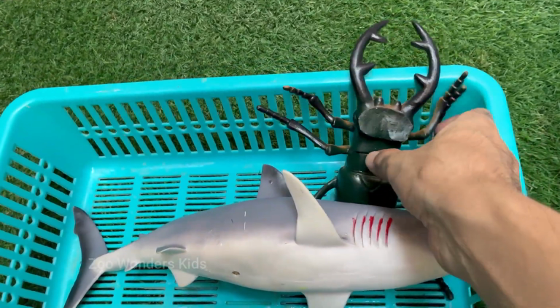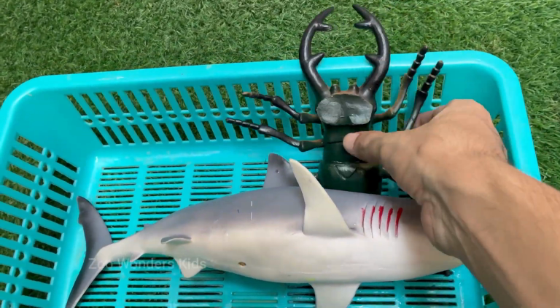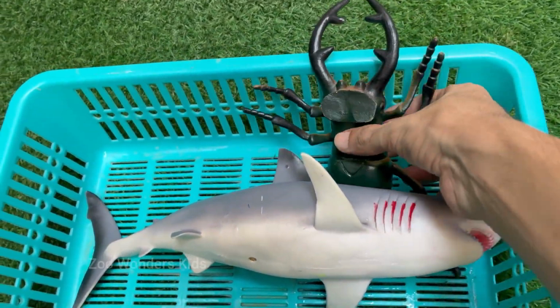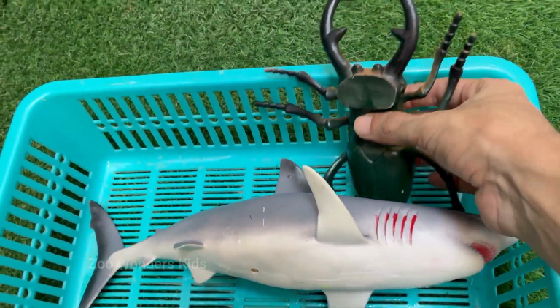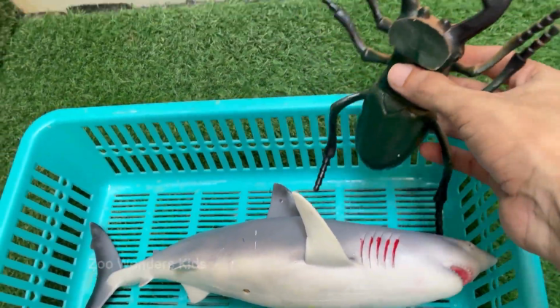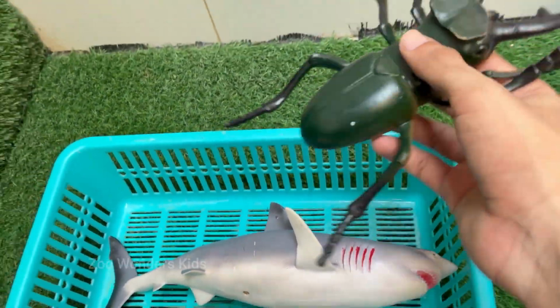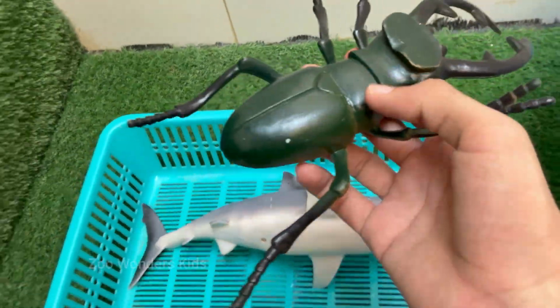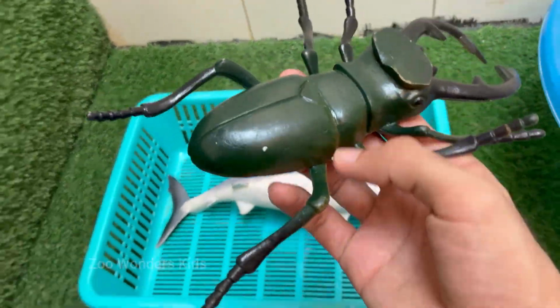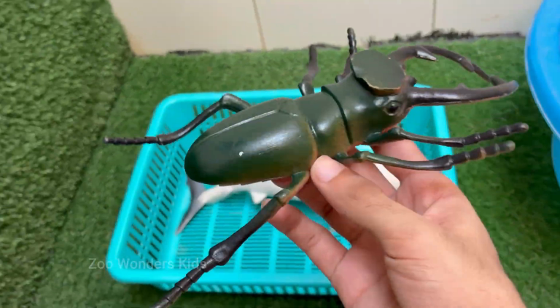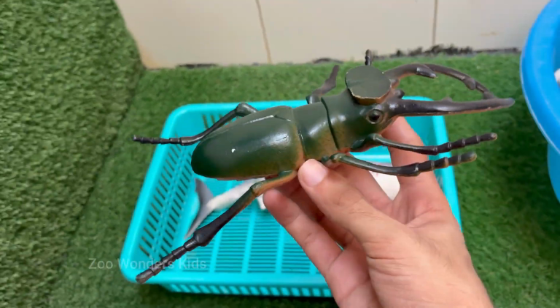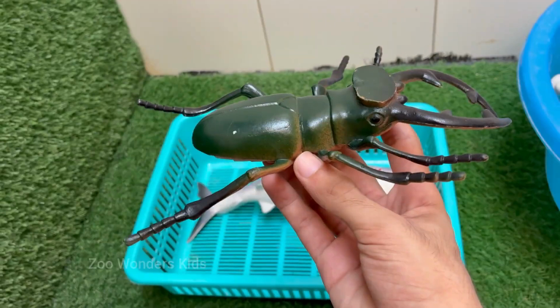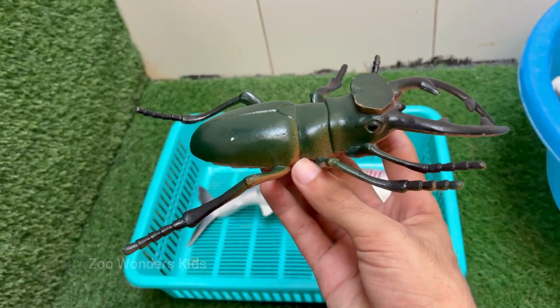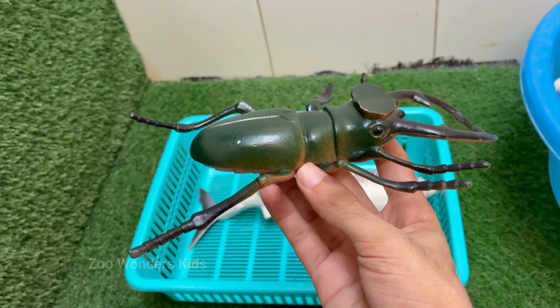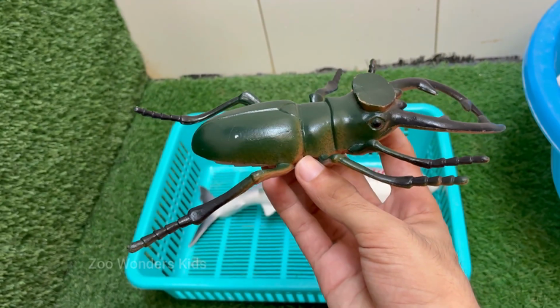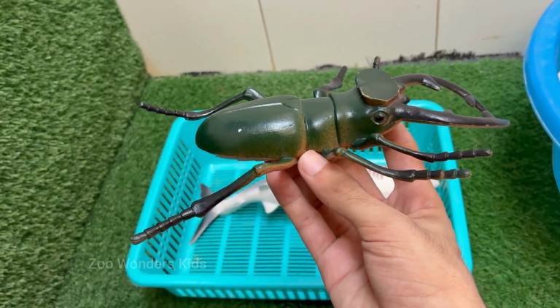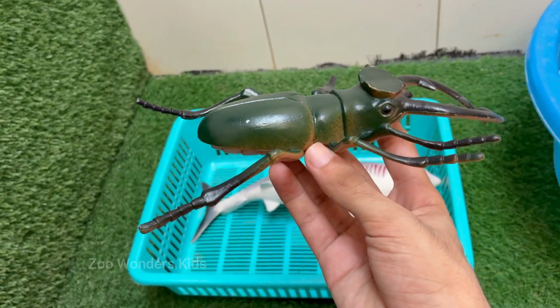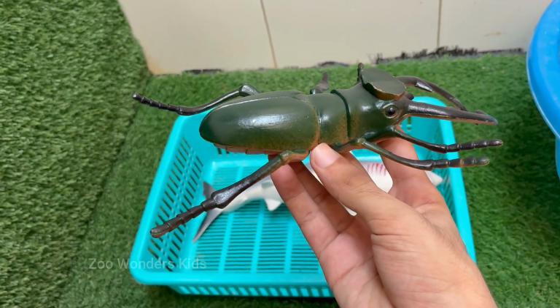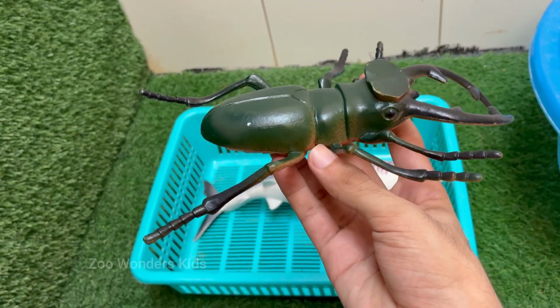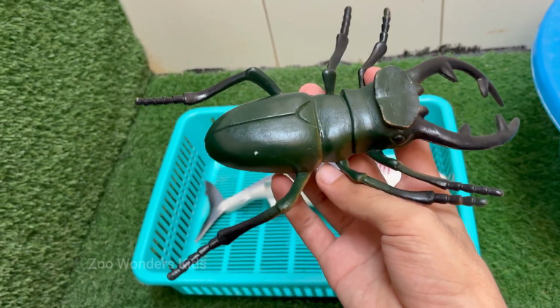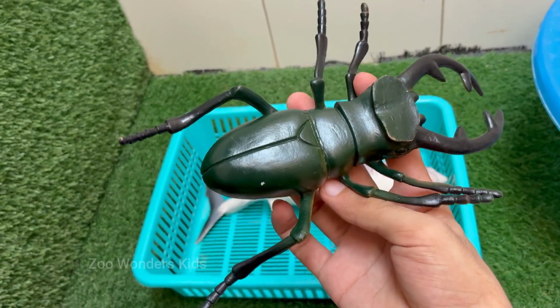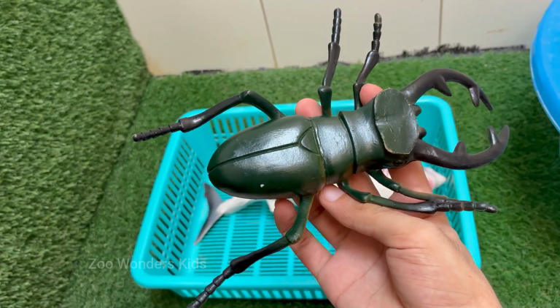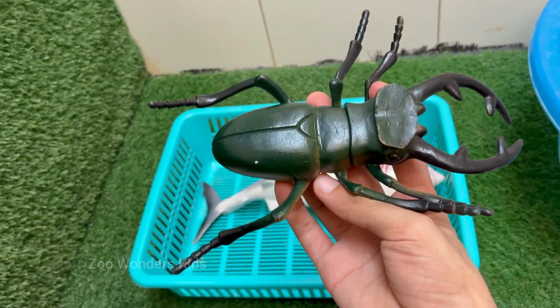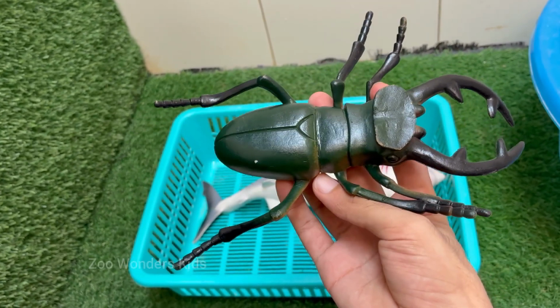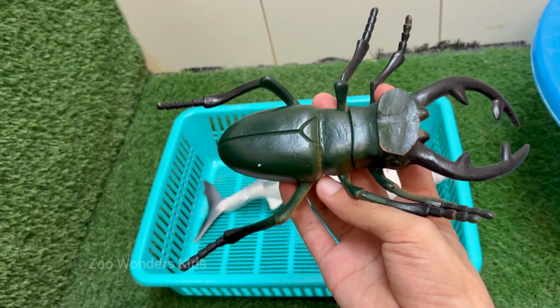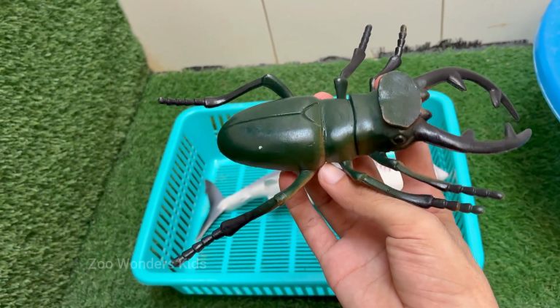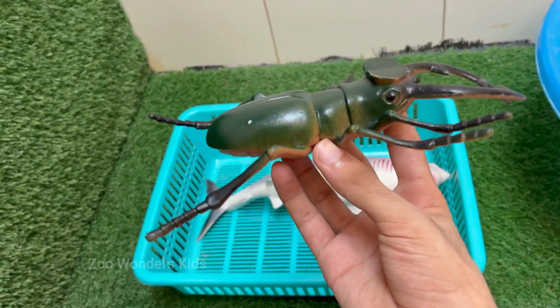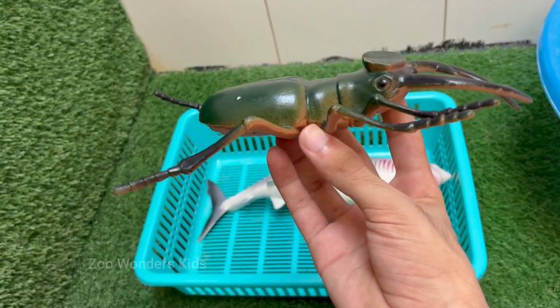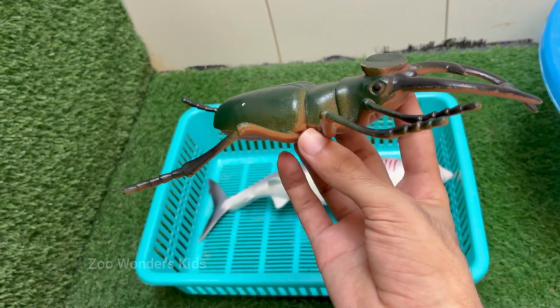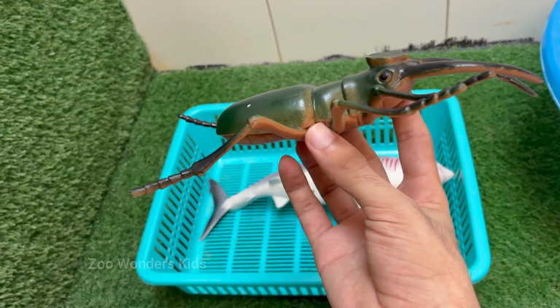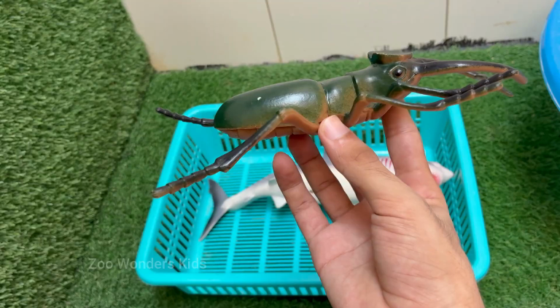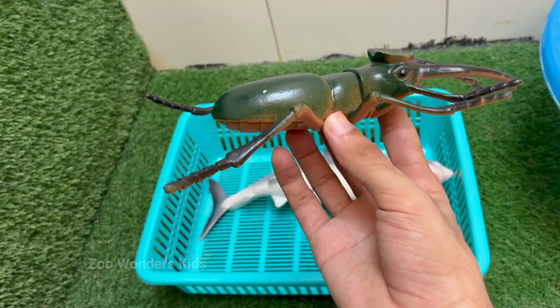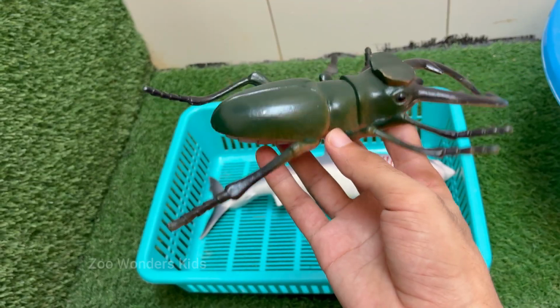Stag beetles are named for their large antler-like jaws that resemble the antlers of a stag — a male deer. Stag beetles usually live only a few months, mainly in the summer, to mate and lay eggs.